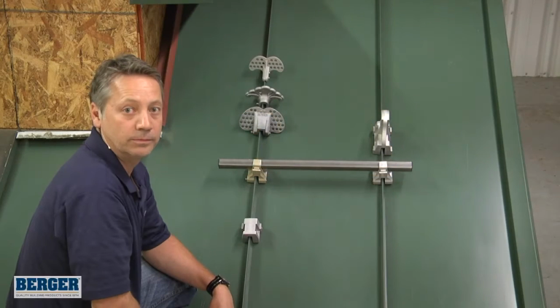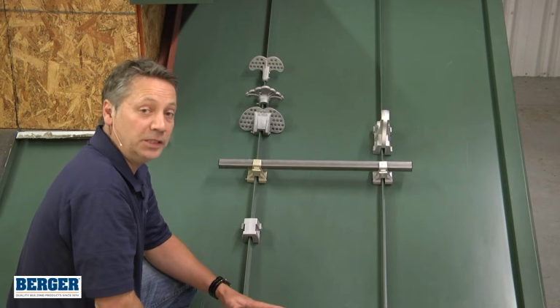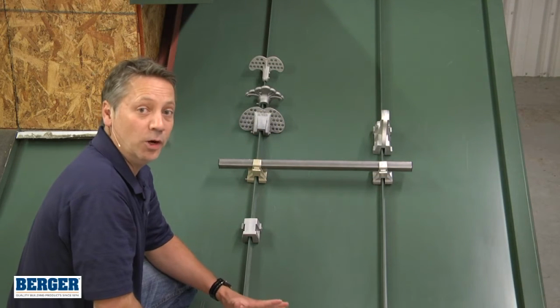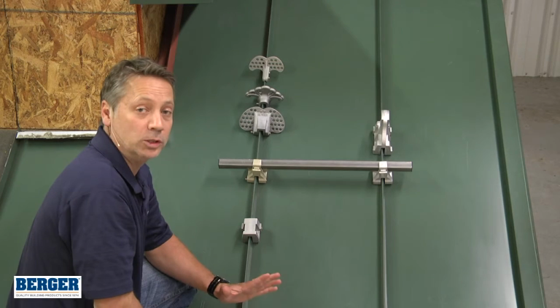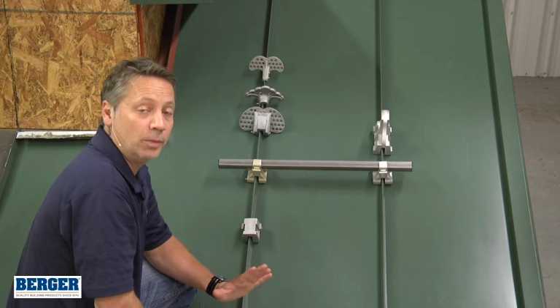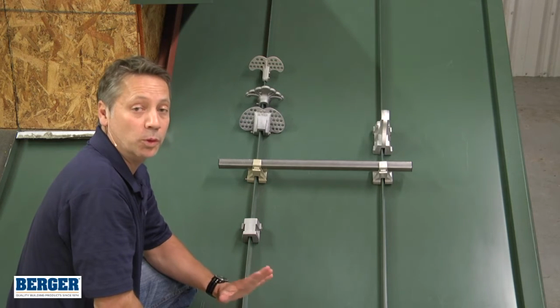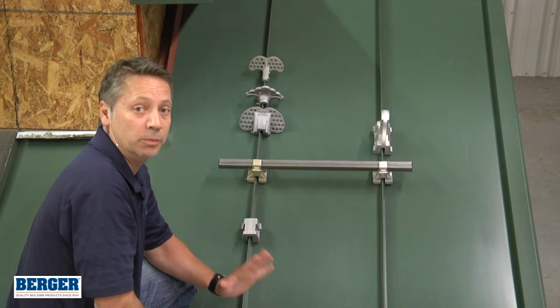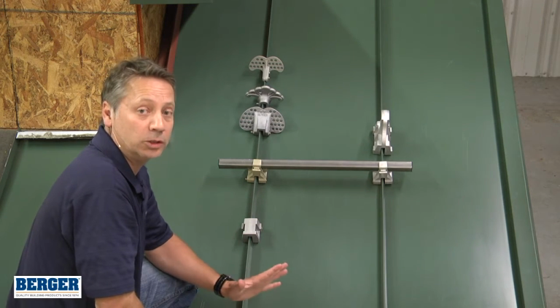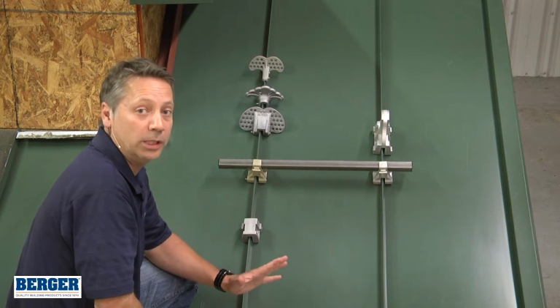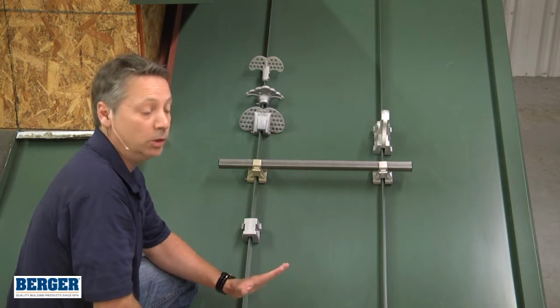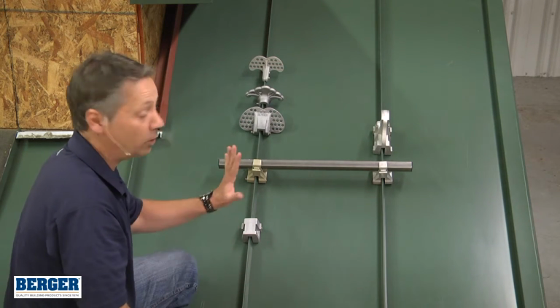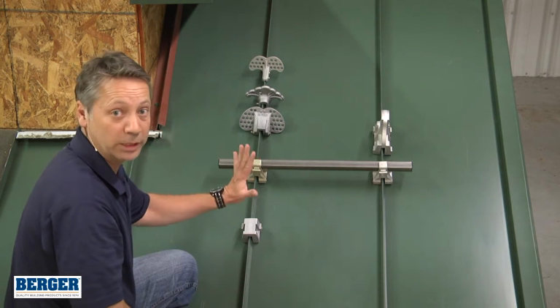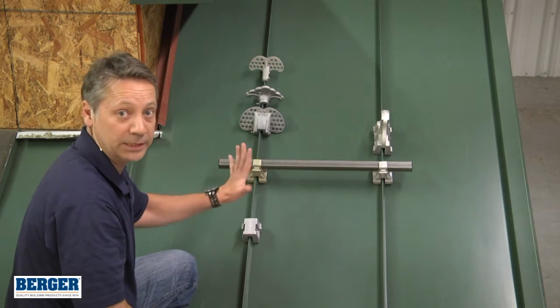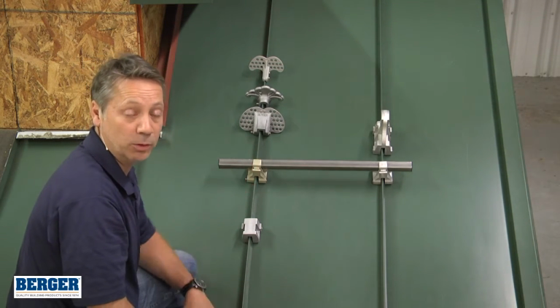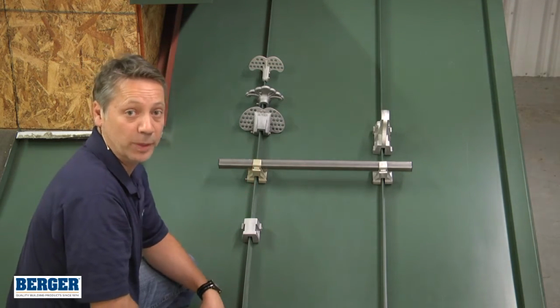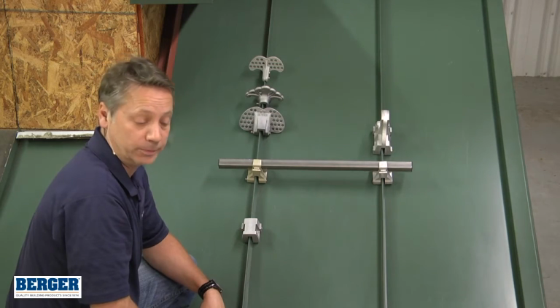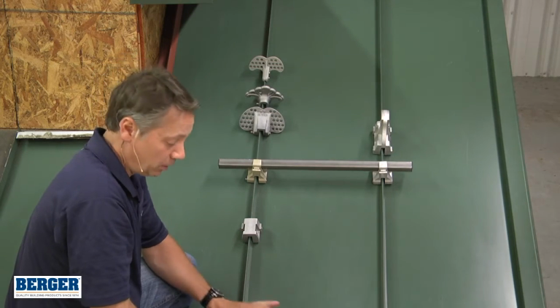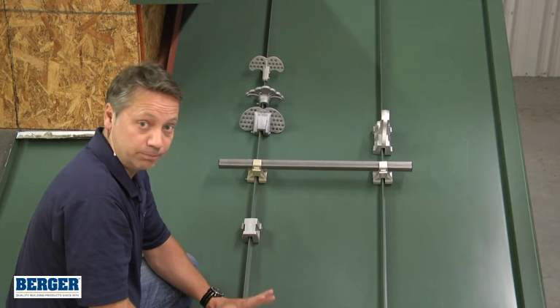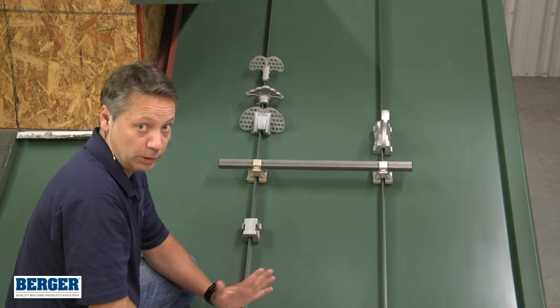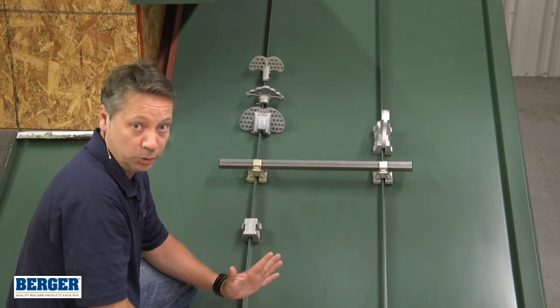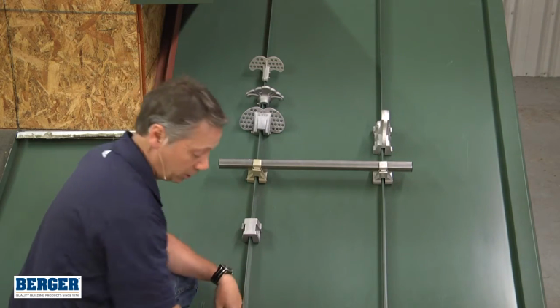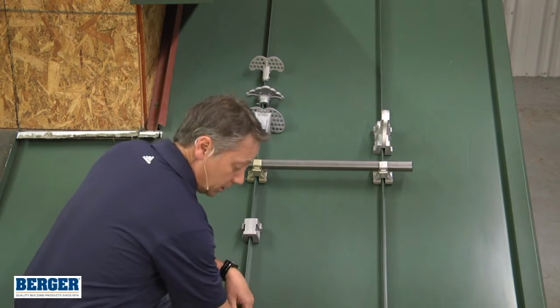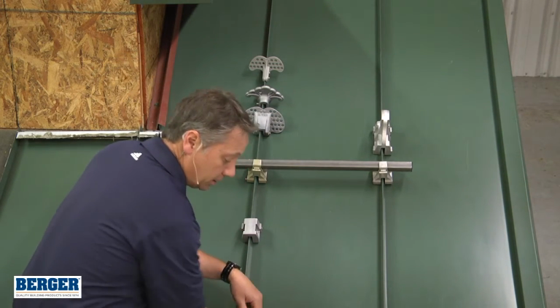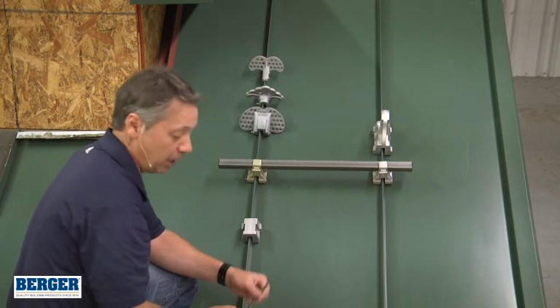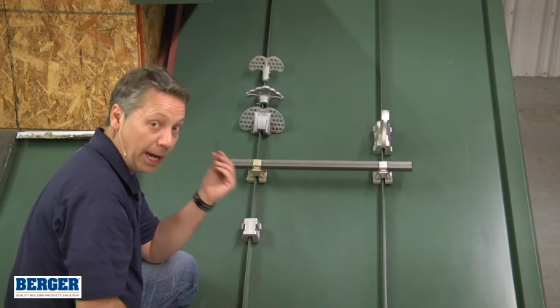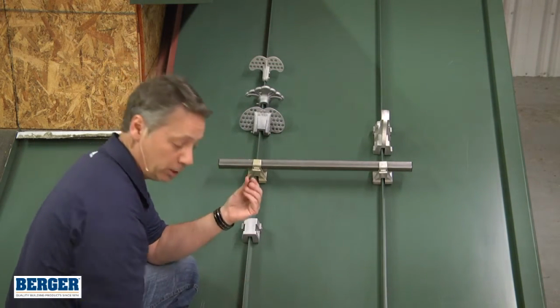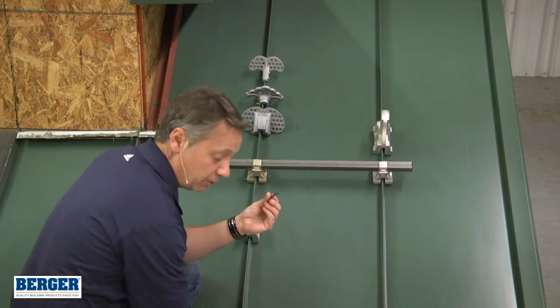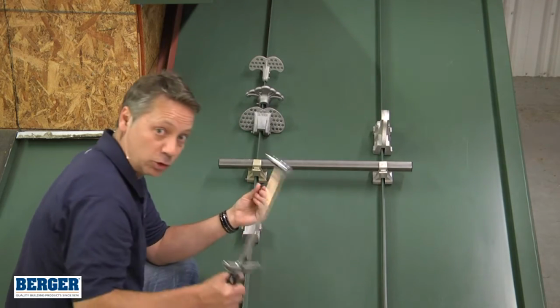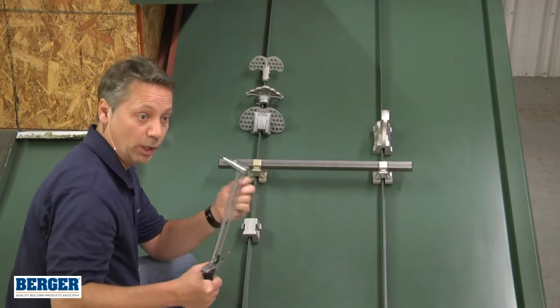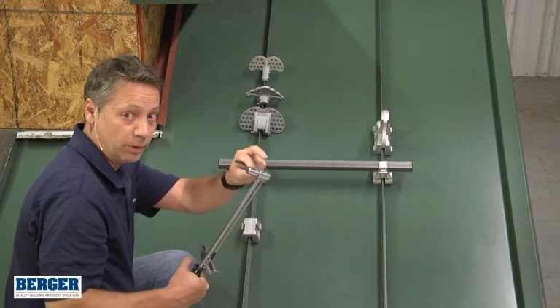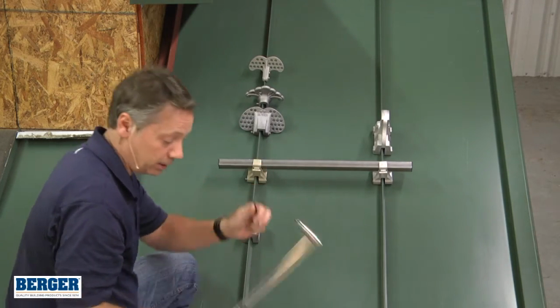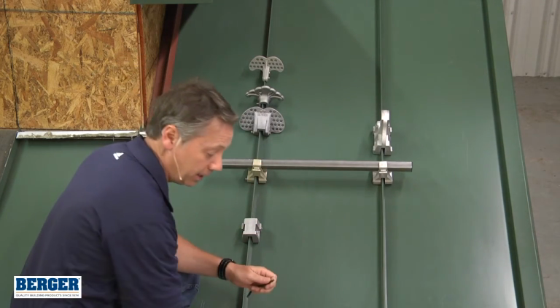In this video we want to talk about Berger Building Products snow retention for standing seam metal roof panels. I've got really just two tools here: an Allen wrench and a torque wrench with an Allen head in it.